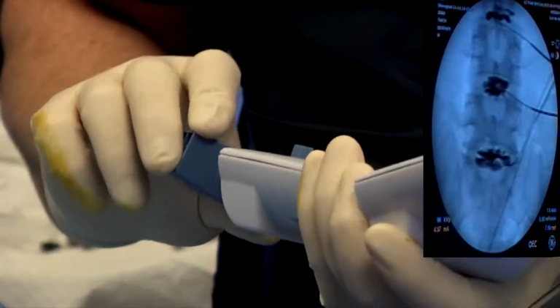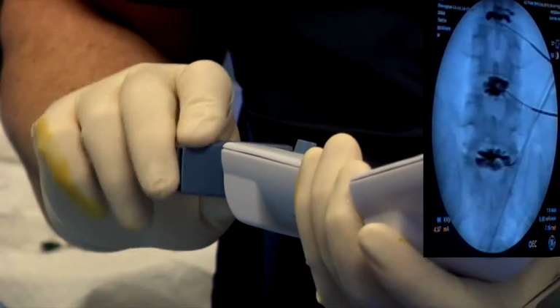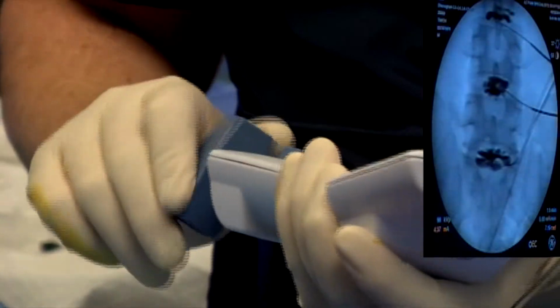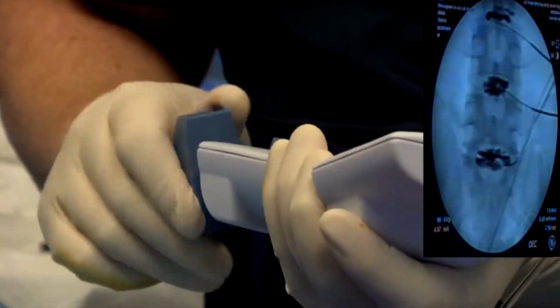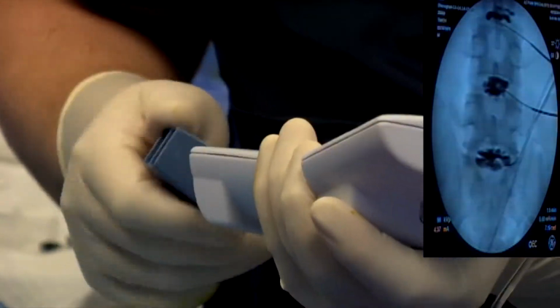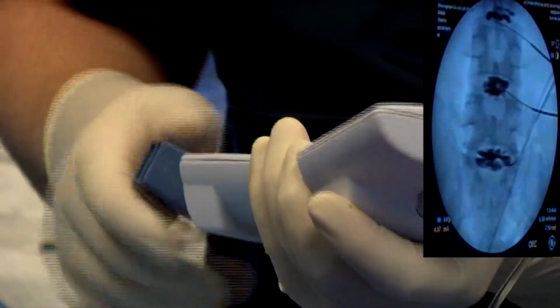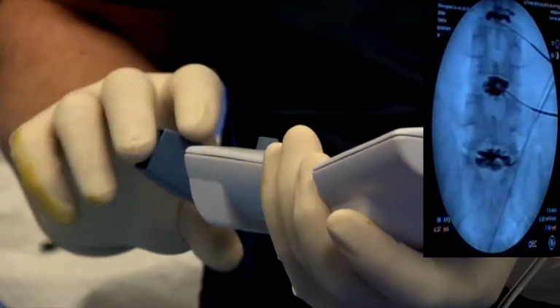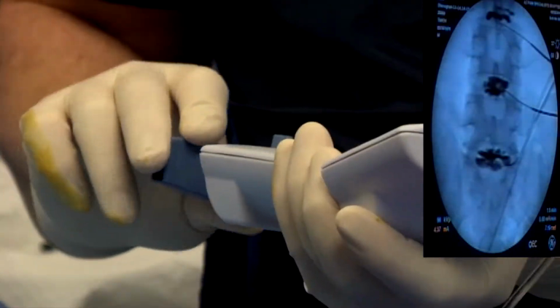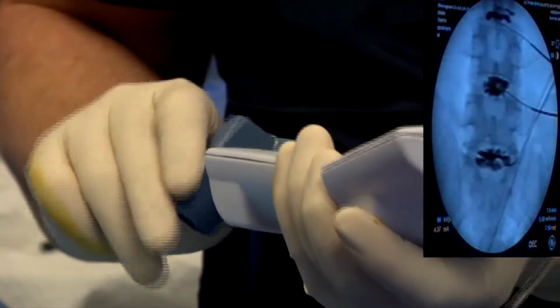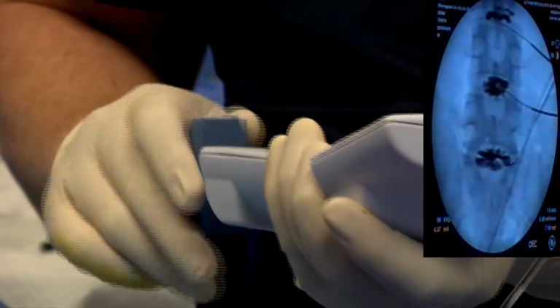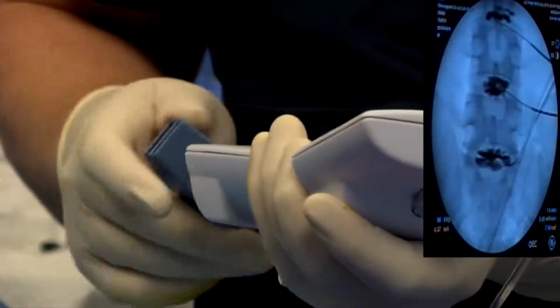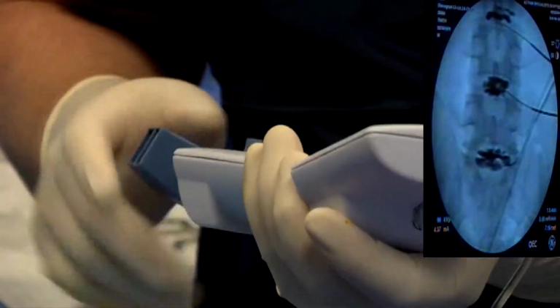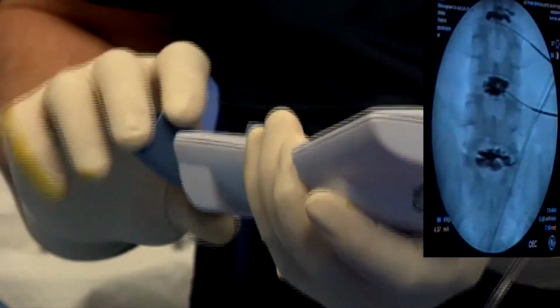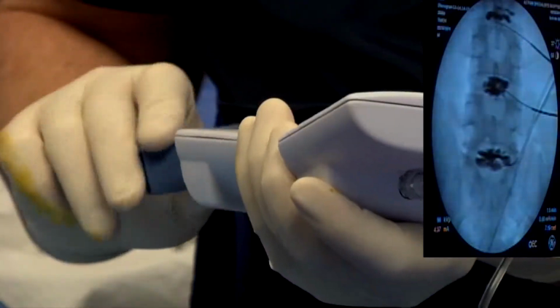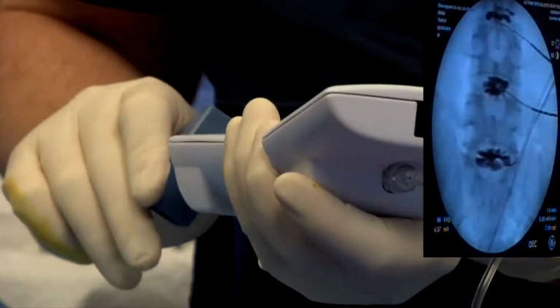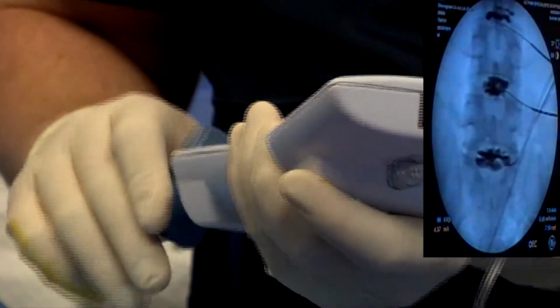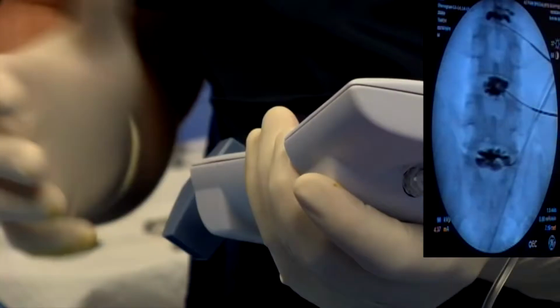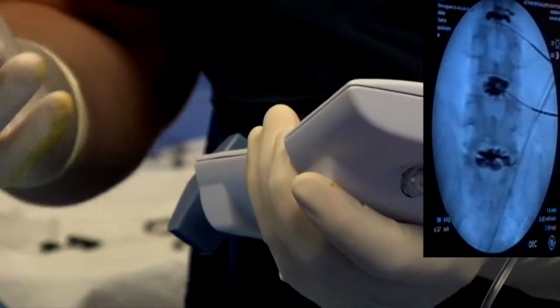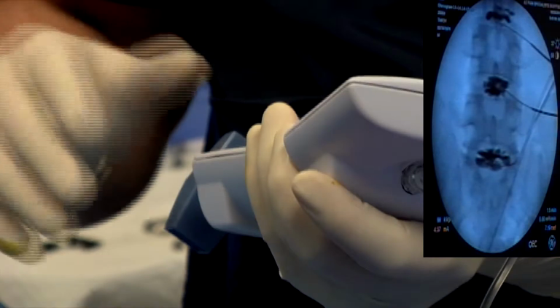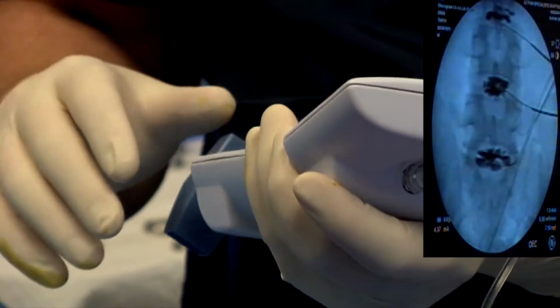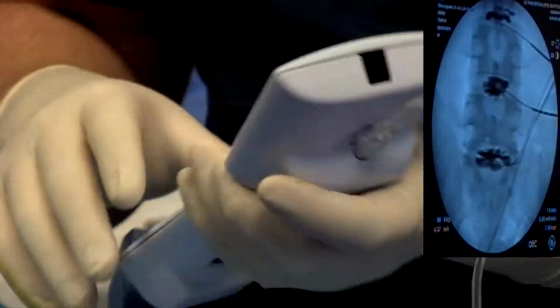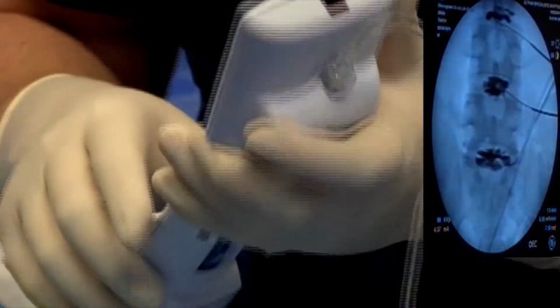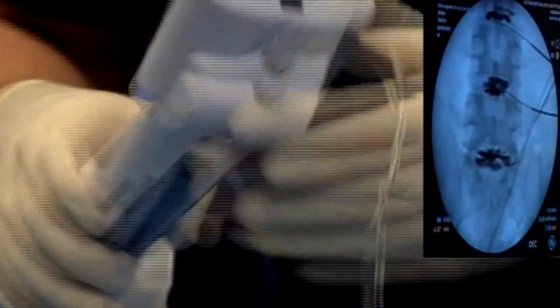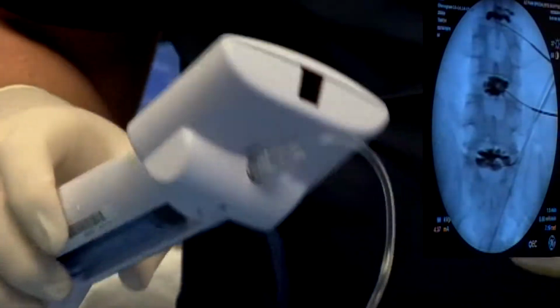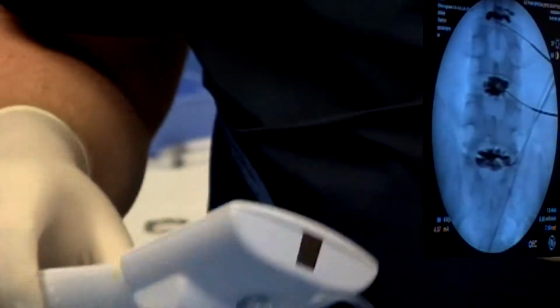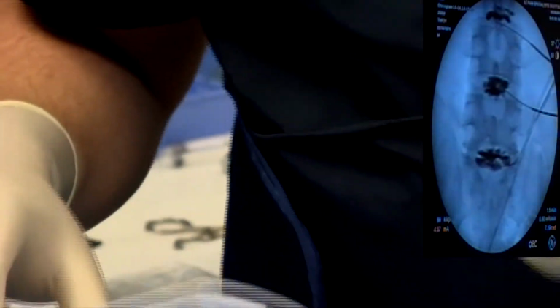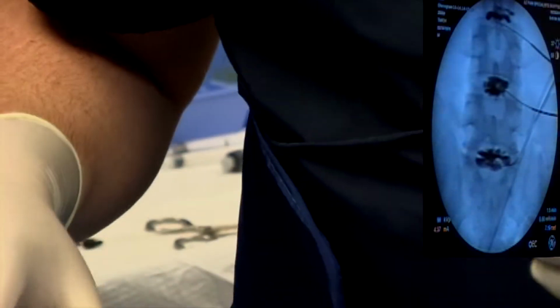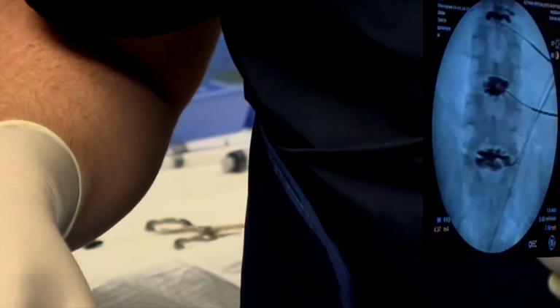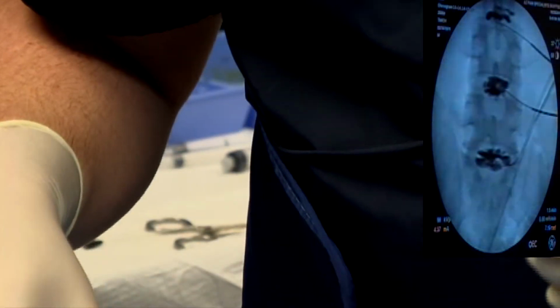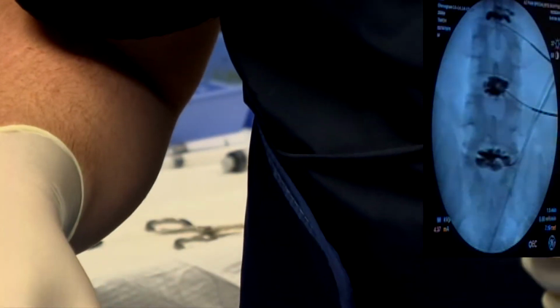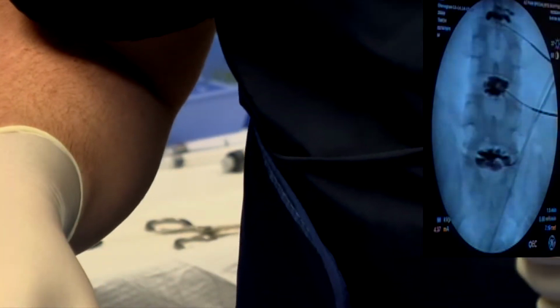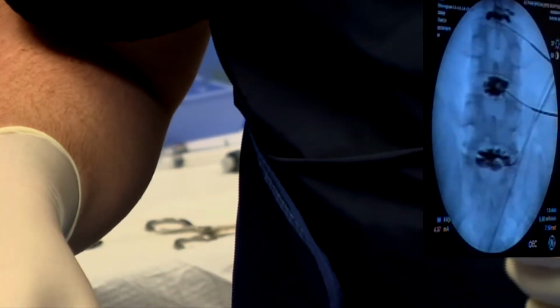After the results from your discogram are reviewed, your pain physician will devise a treatment plan that will increase your mobility and decrease or sometimes eliminate your pain.